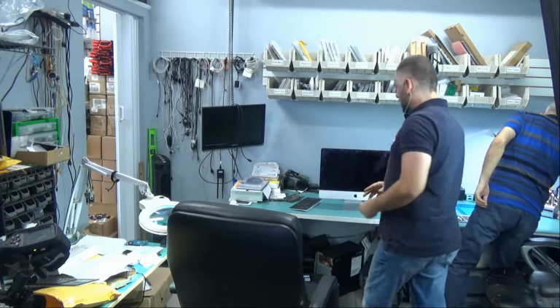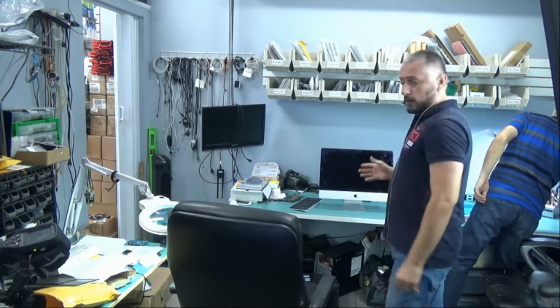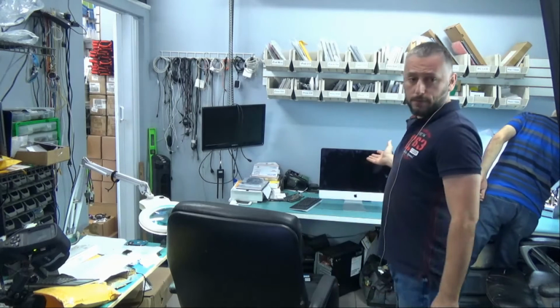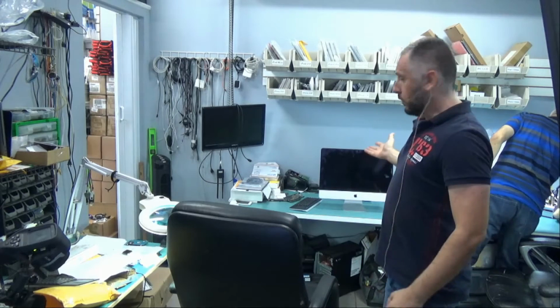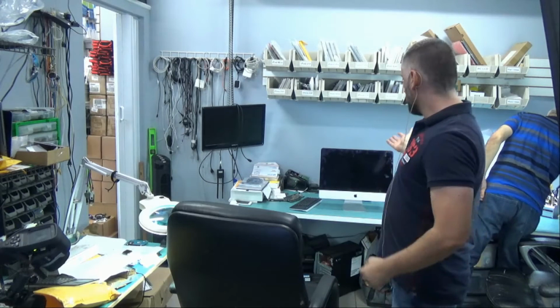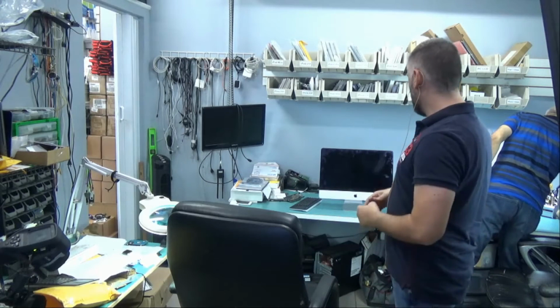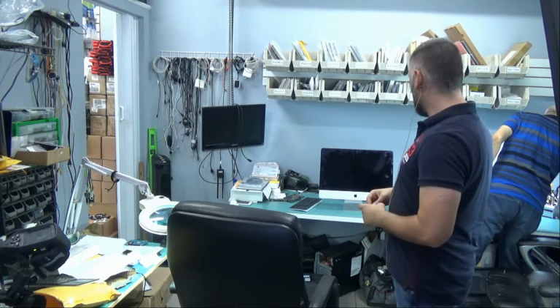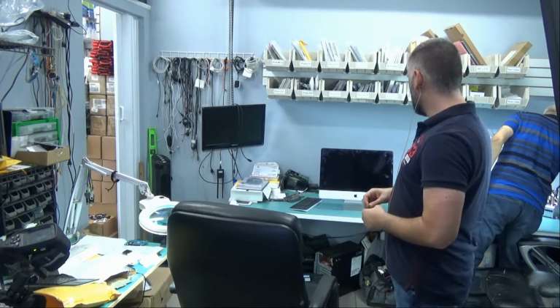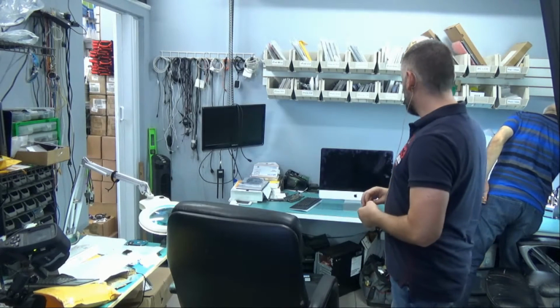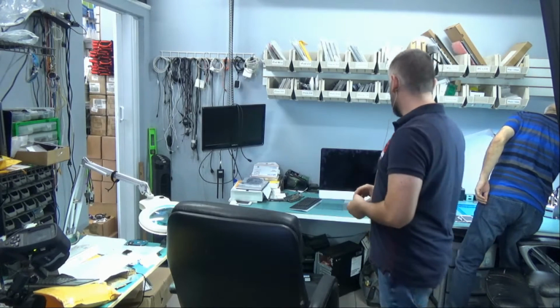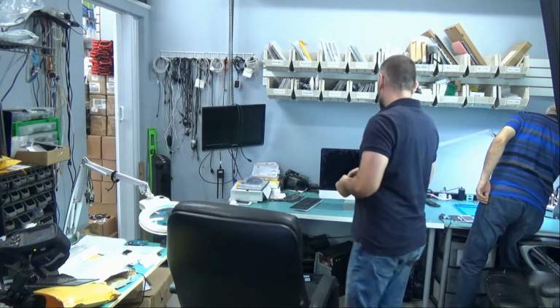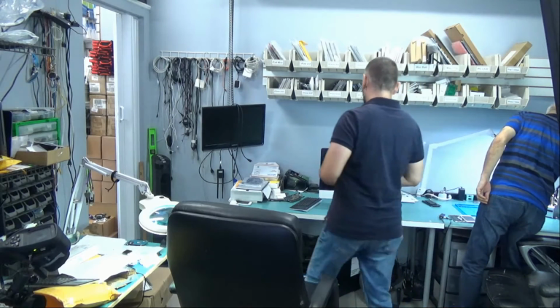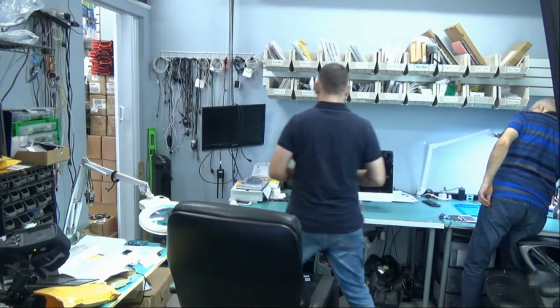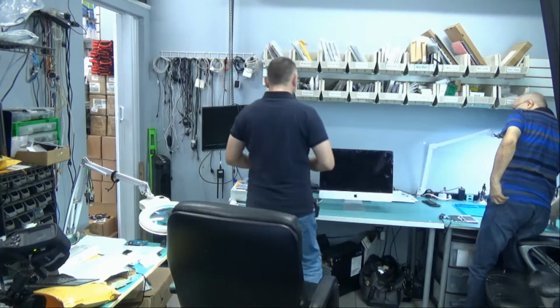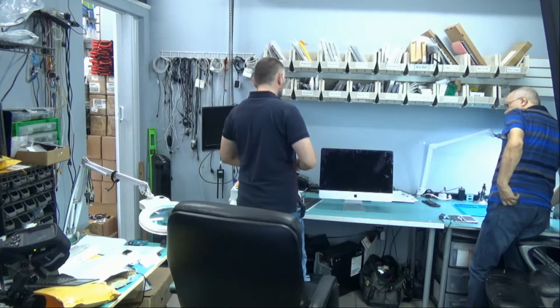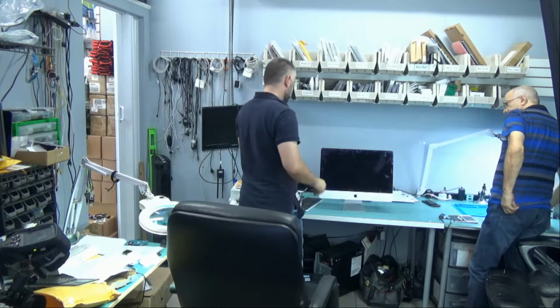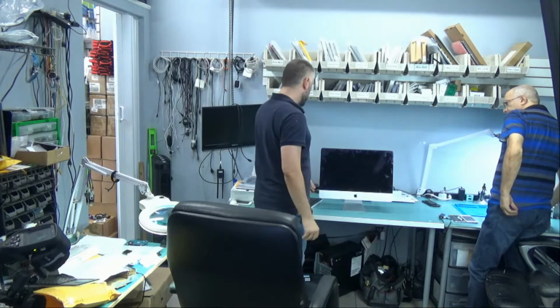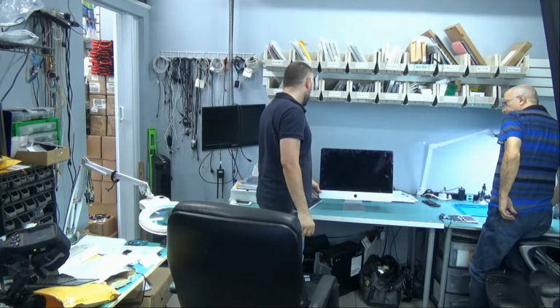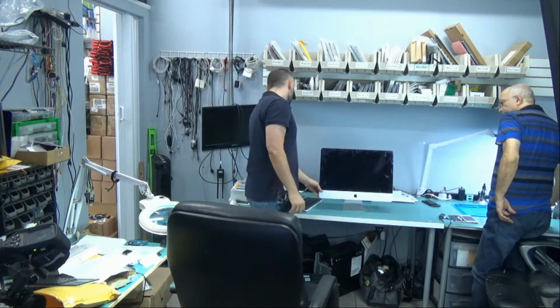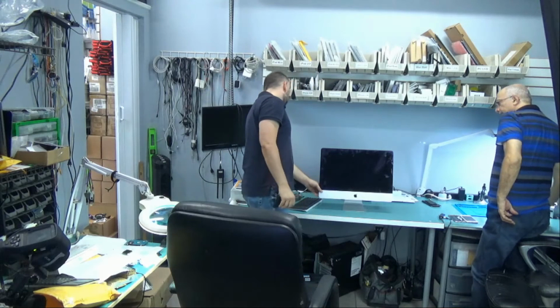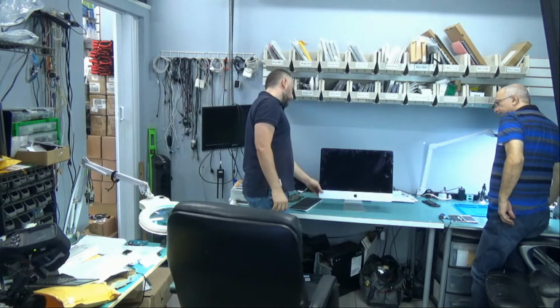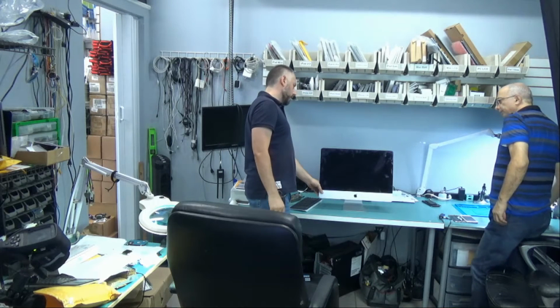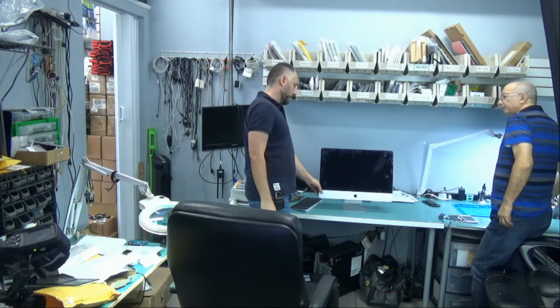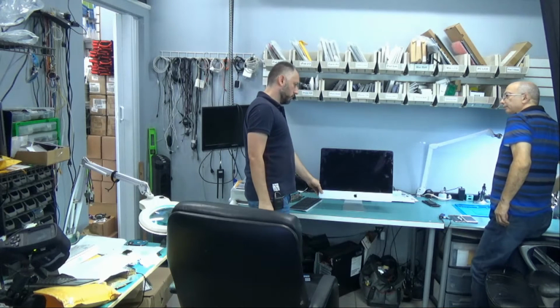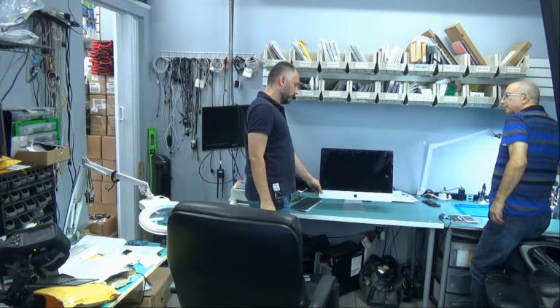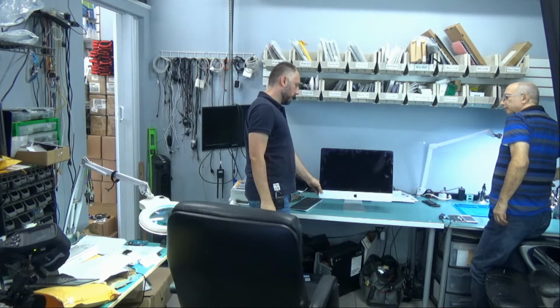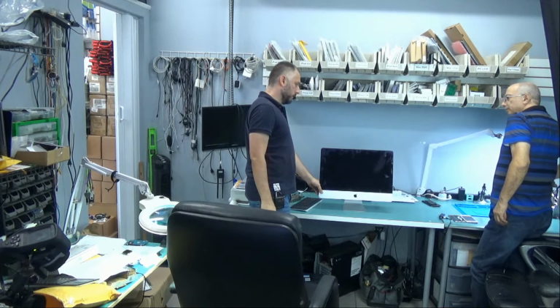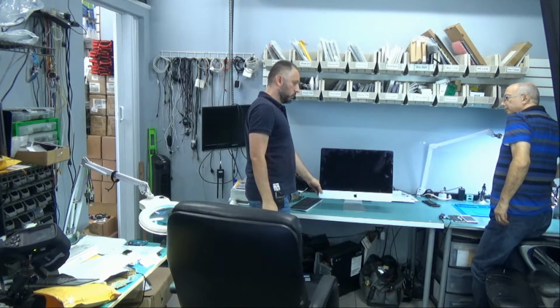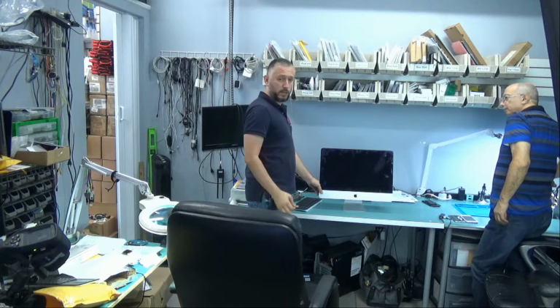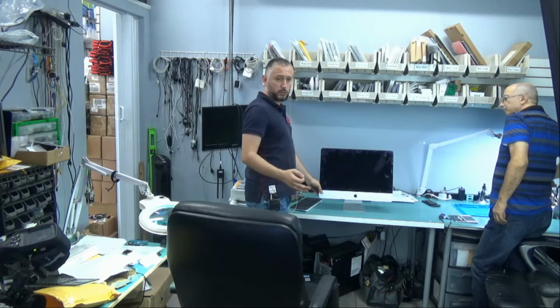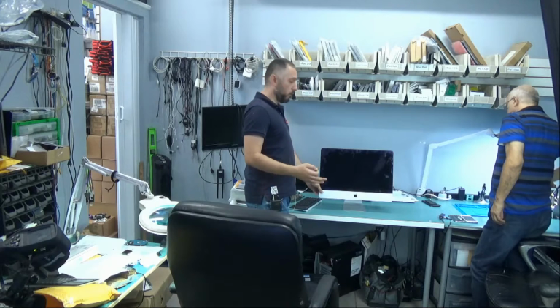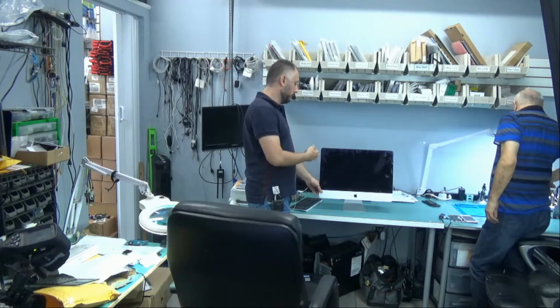Here we have a 21.5-inch iMac — this is the late 2012 model. The customer said it doesn't power on. We tried to power it on and there were no signs of life, so we're going to open it up.